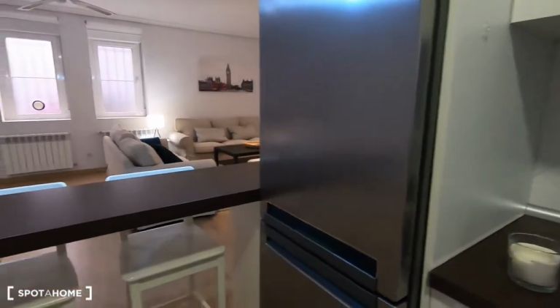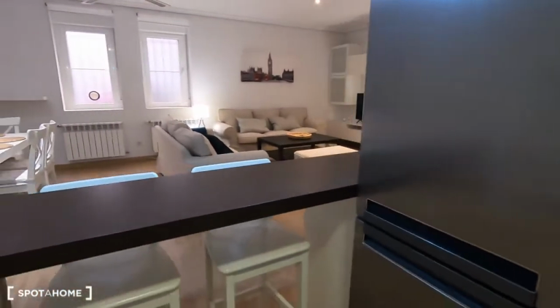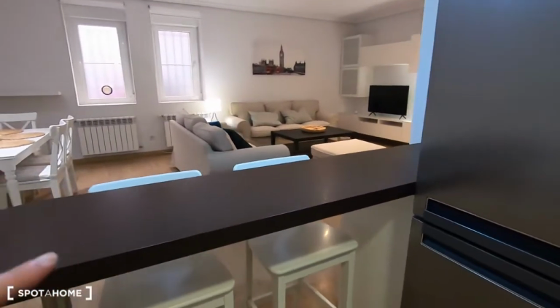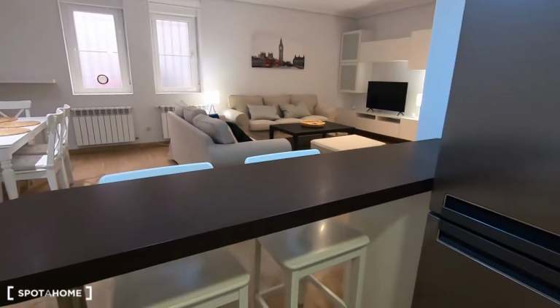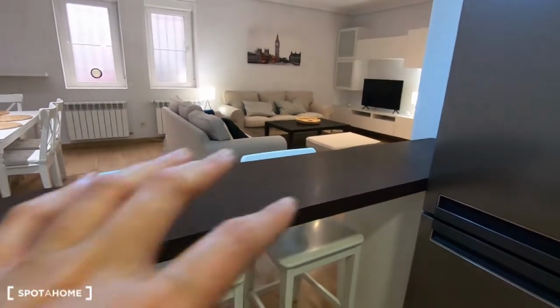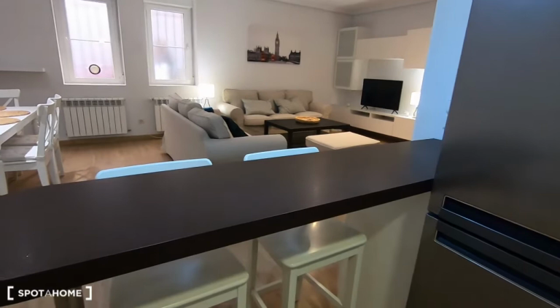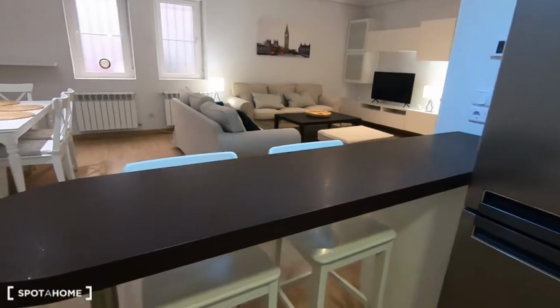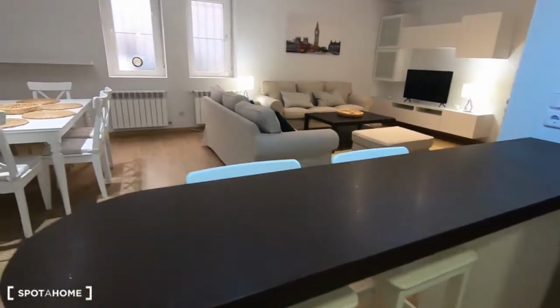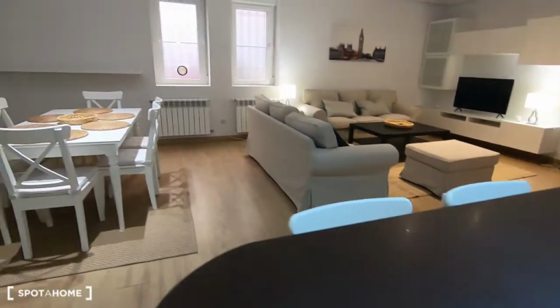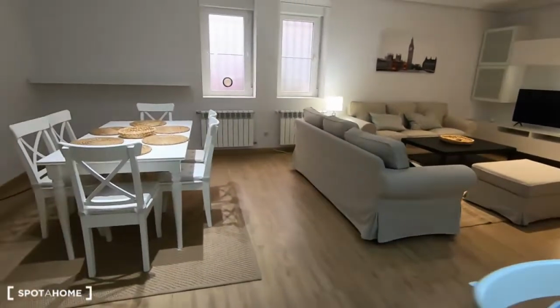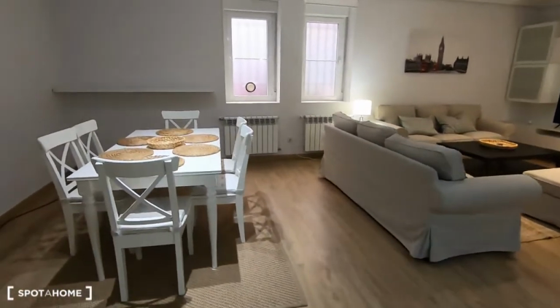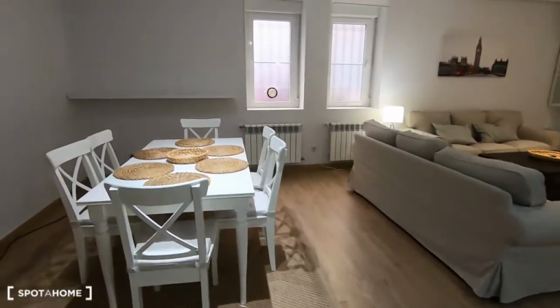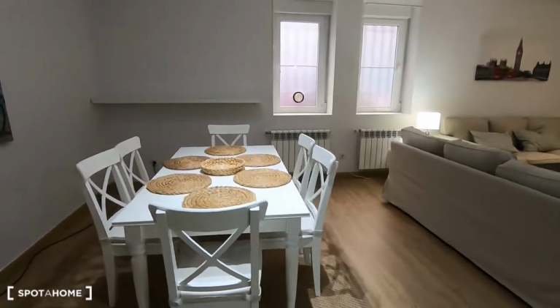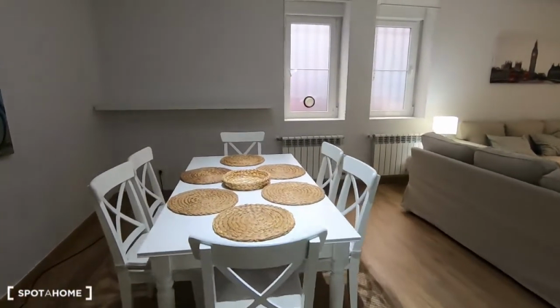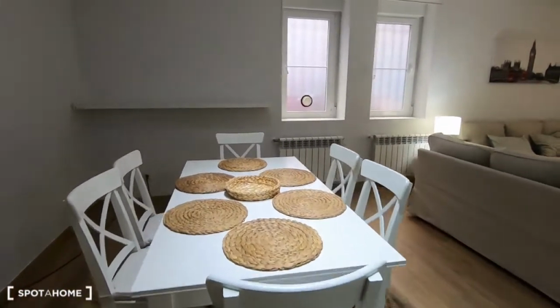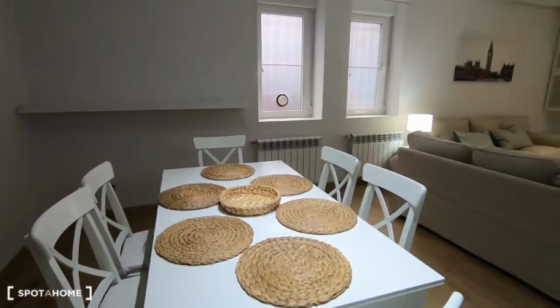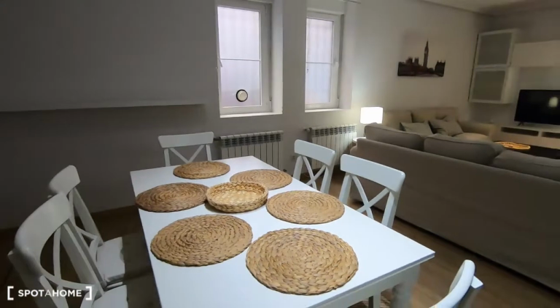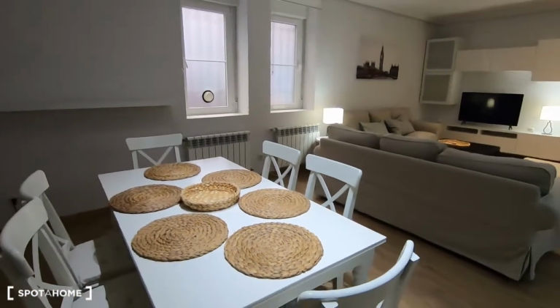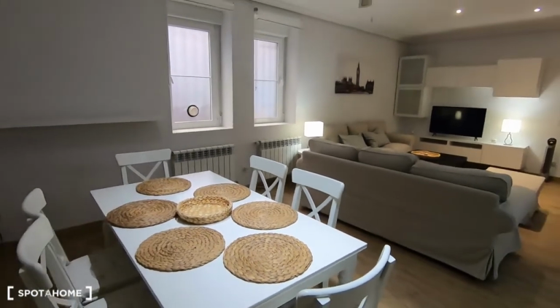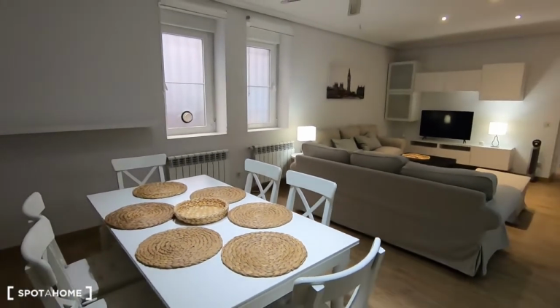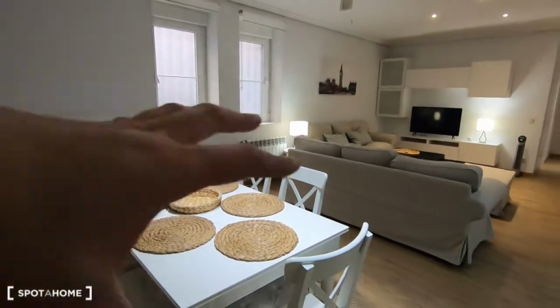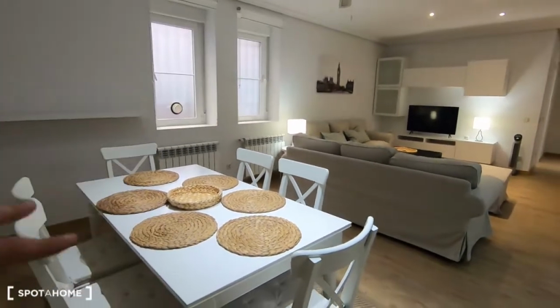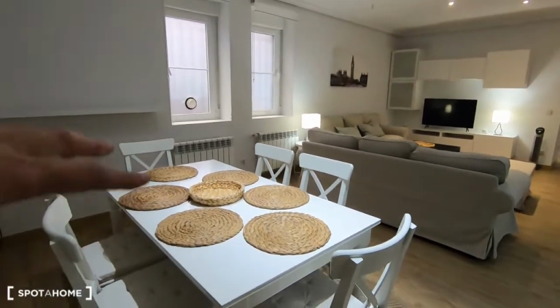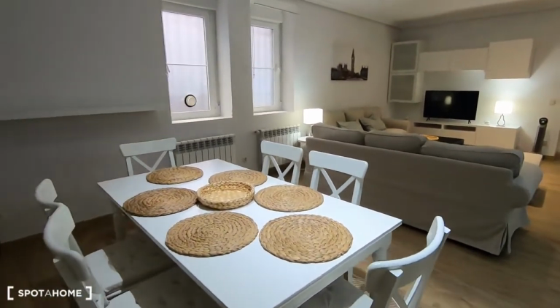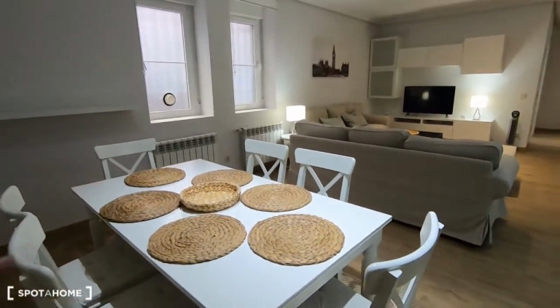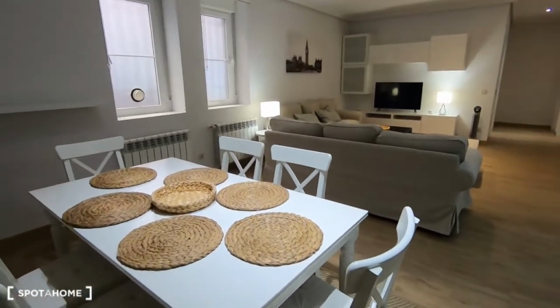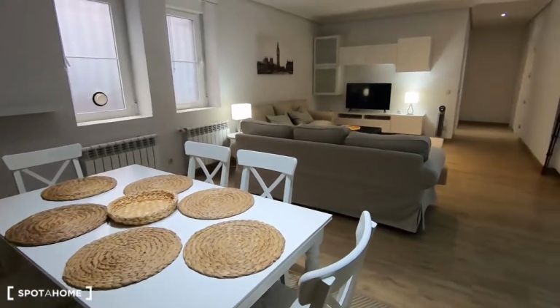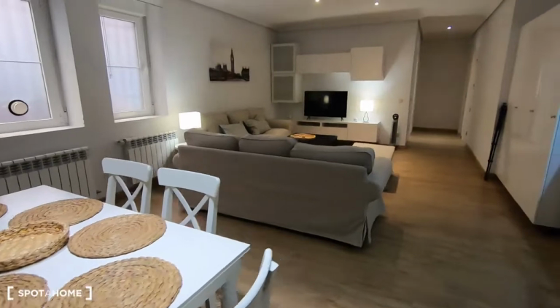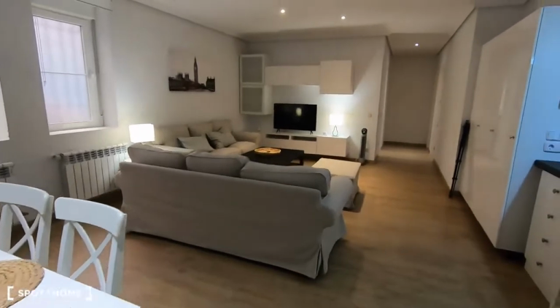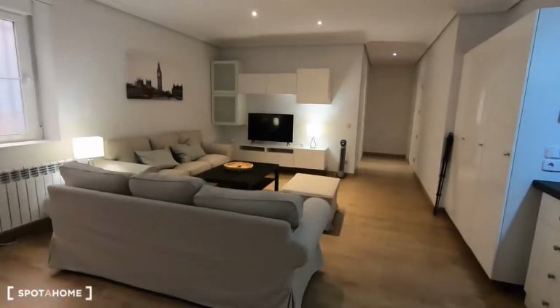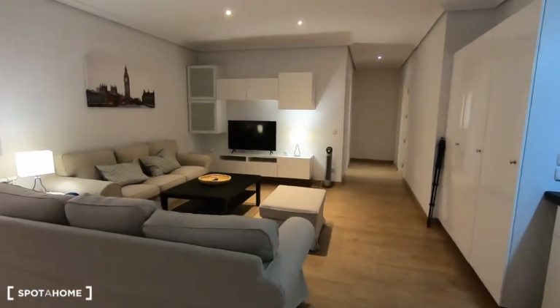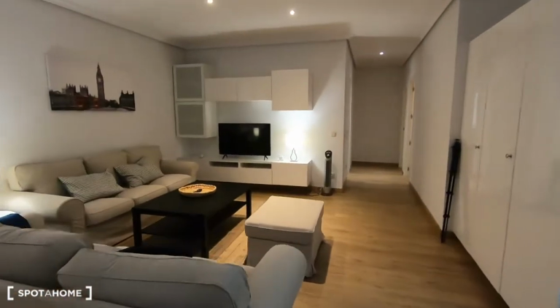There's also a coffee maker, toaster, kettle, microwave, plates — everything you need — and of course a freezer. There is a table with two chairs for breakfast. We then get access to the living room with a dining area table and six chairs.